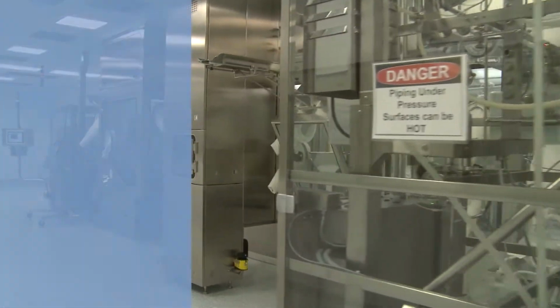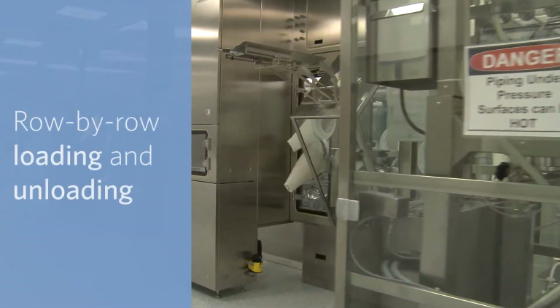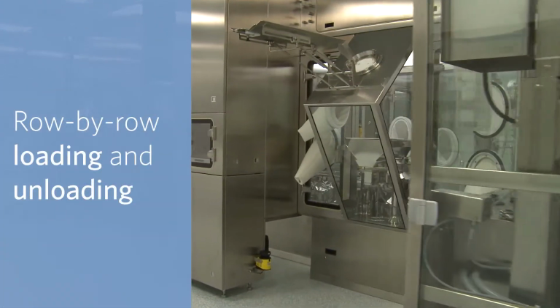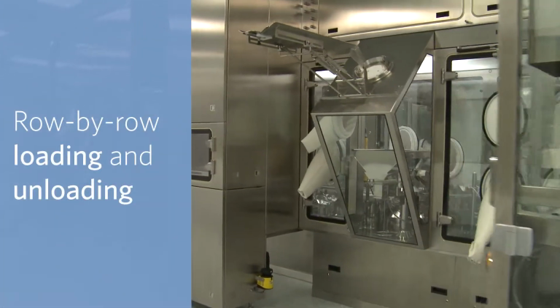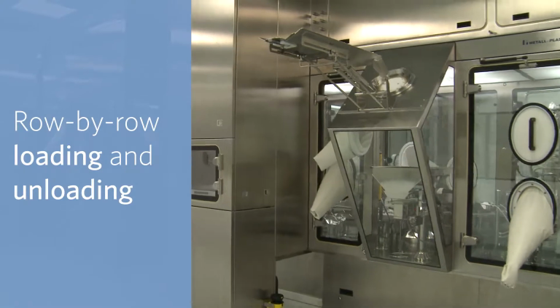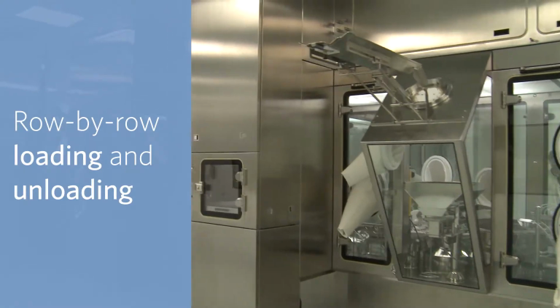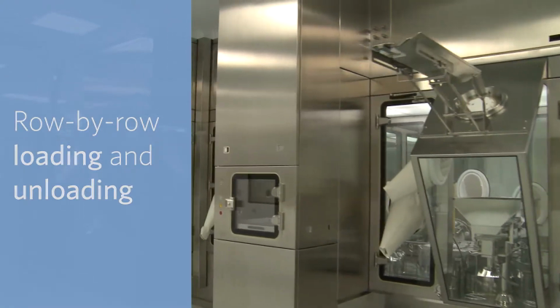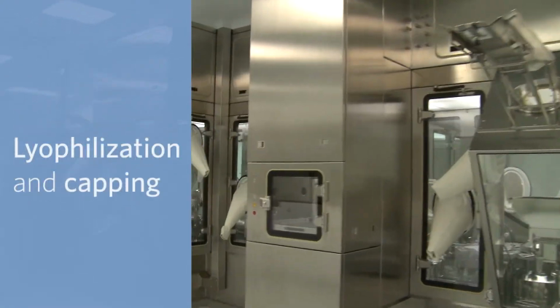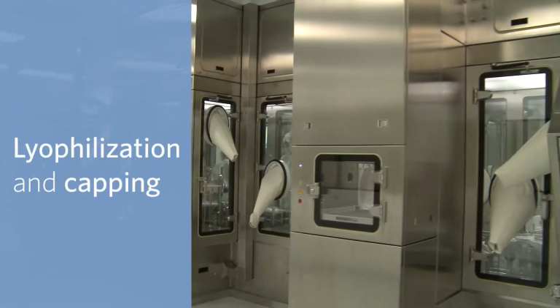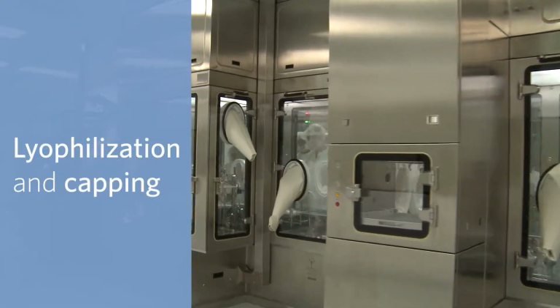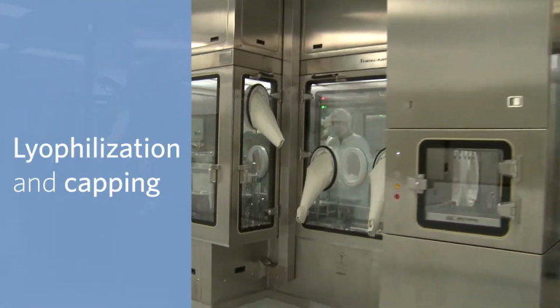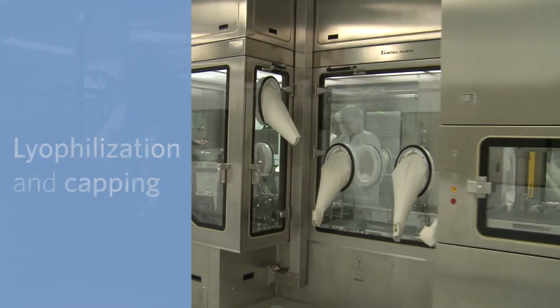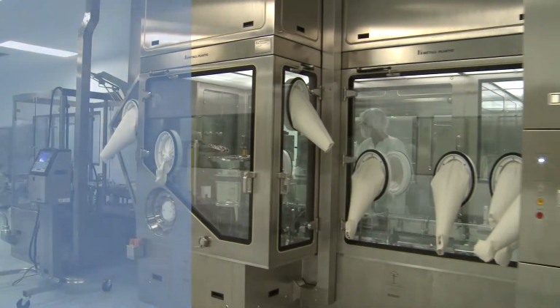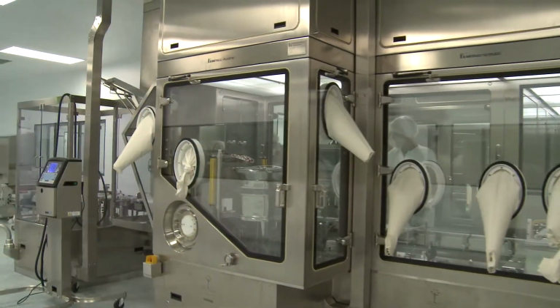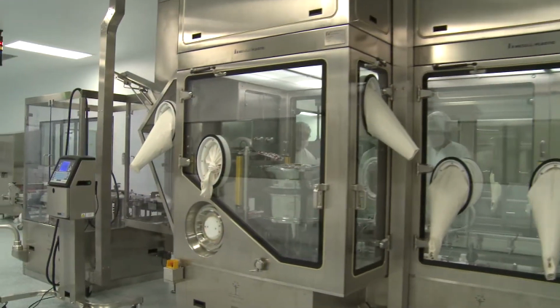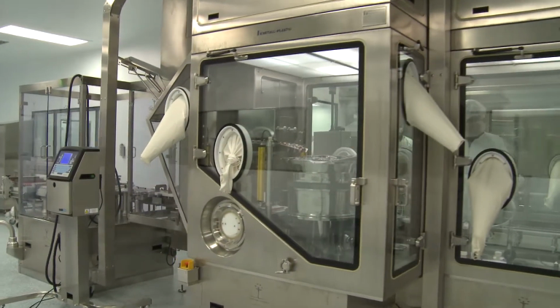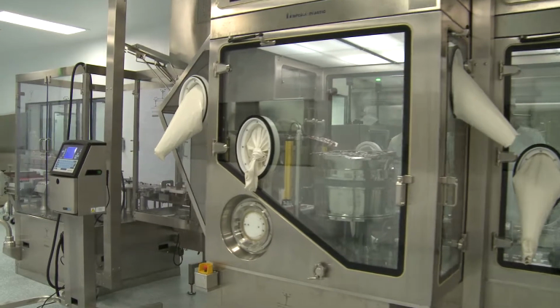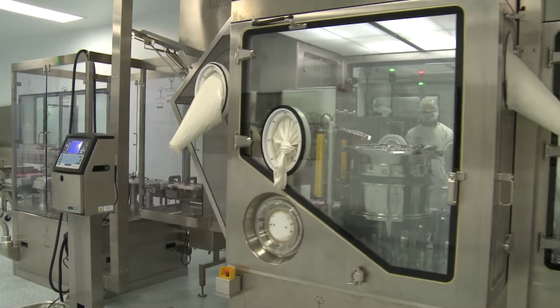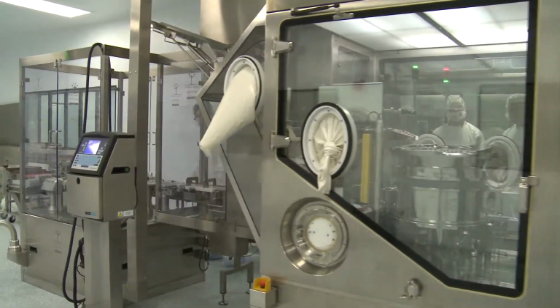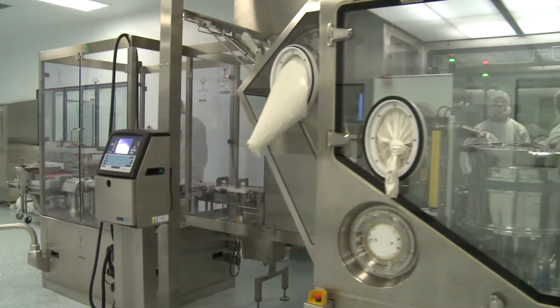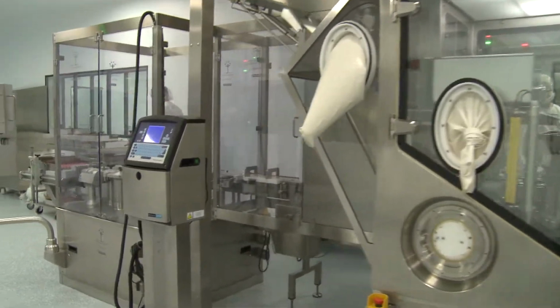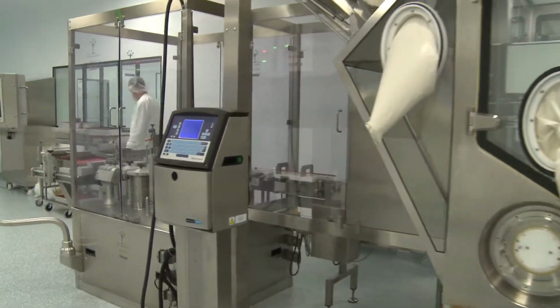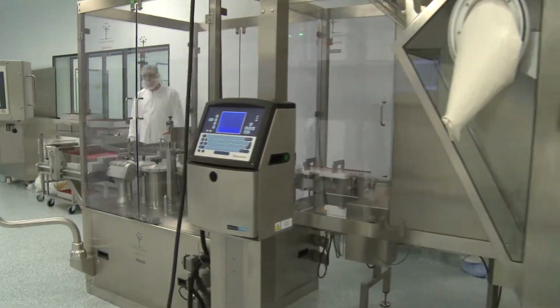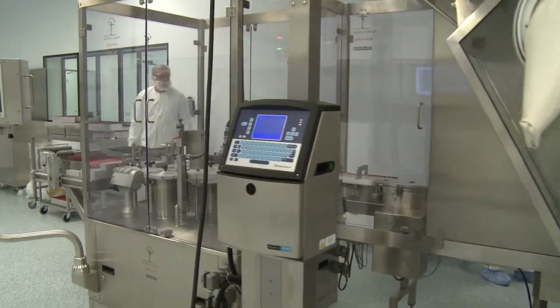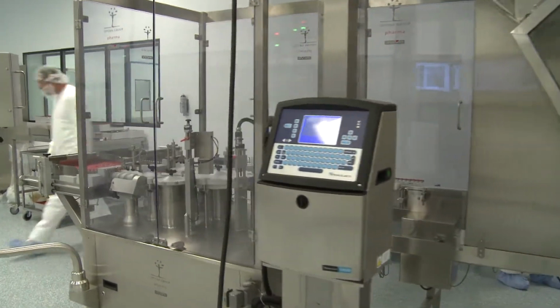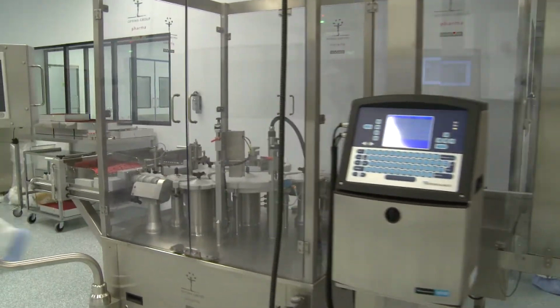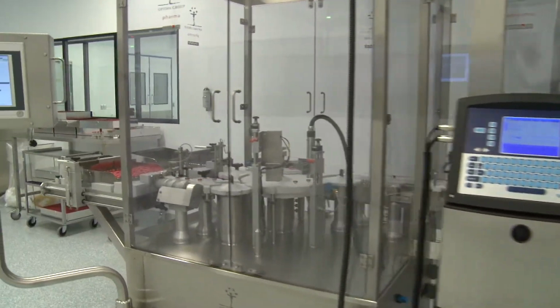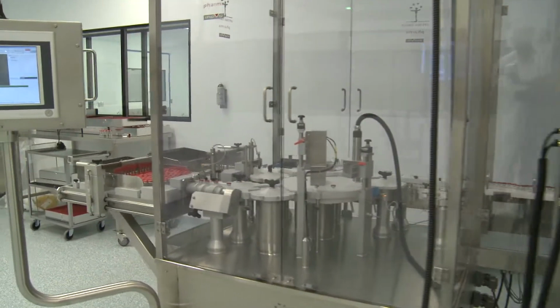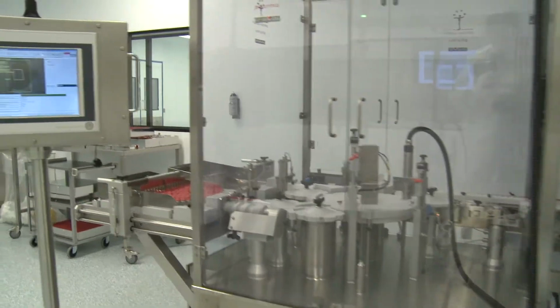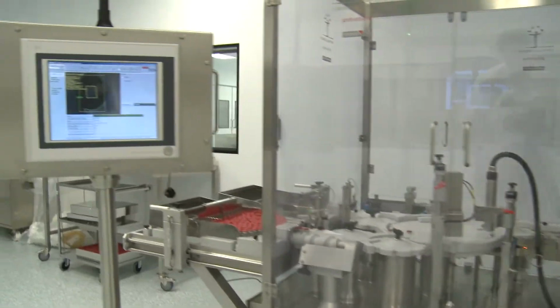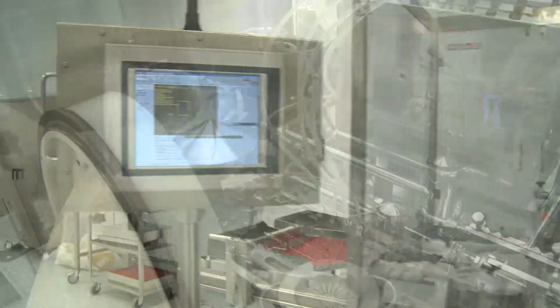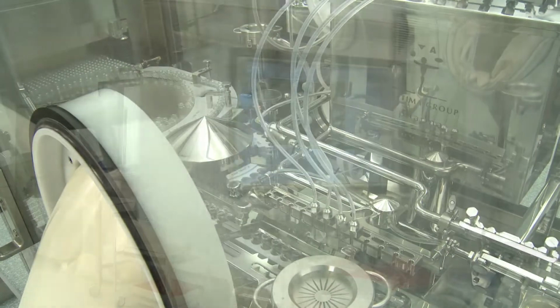Filling, row-by-row loading and unloading for lyophilization, and capping all take place under barrier isolation, with the capability of filling 60 to 150 vials per minute depending on vial size and fill volume.